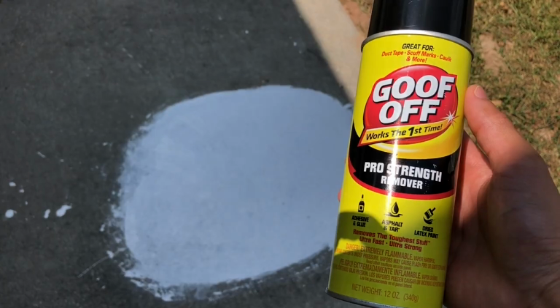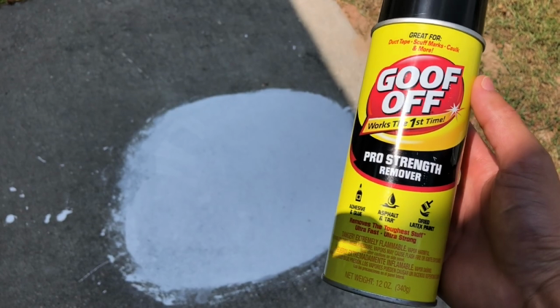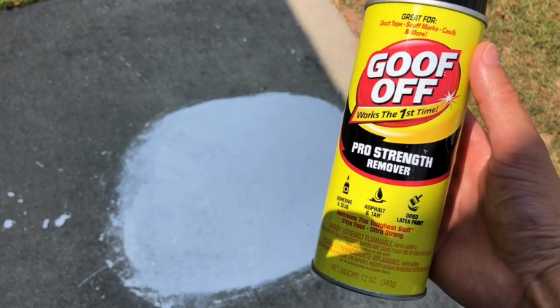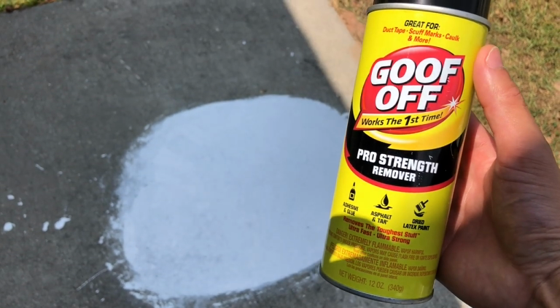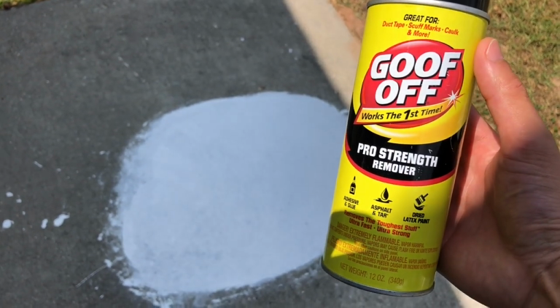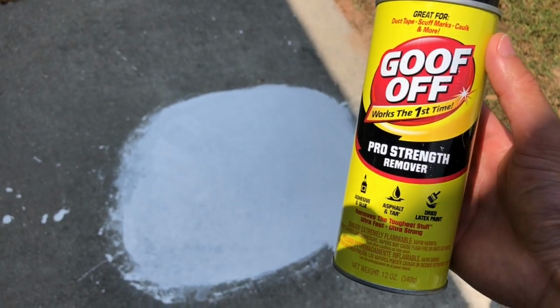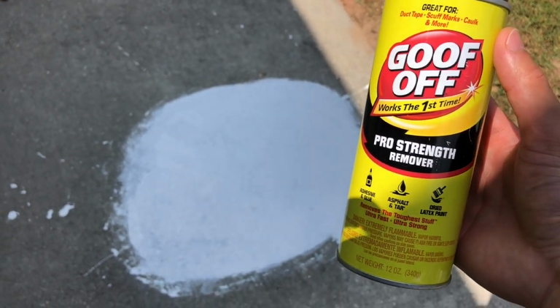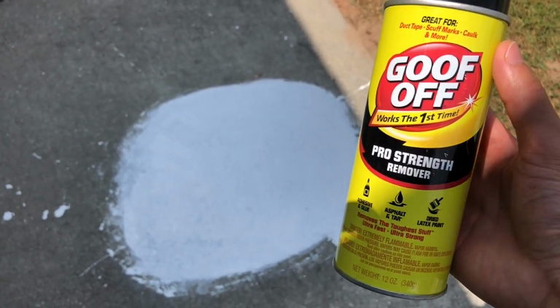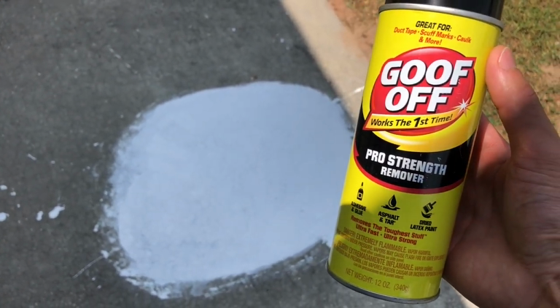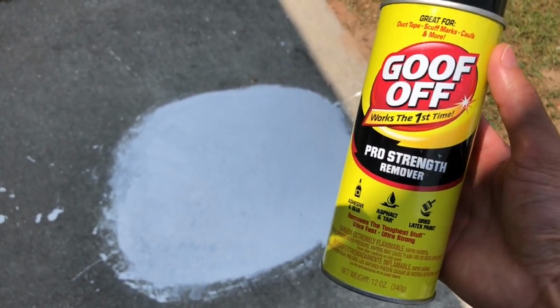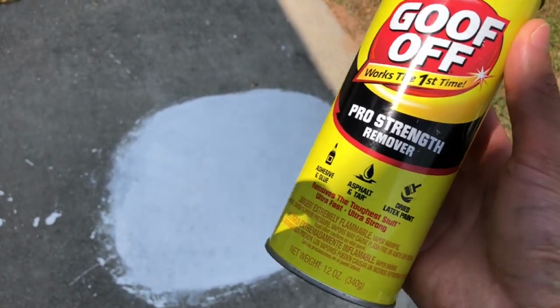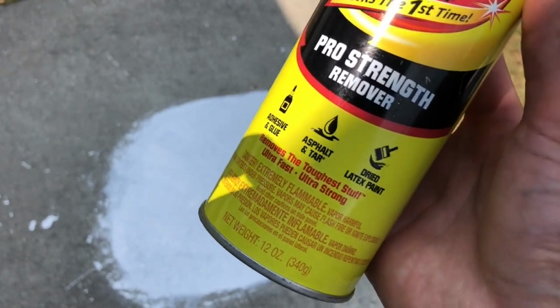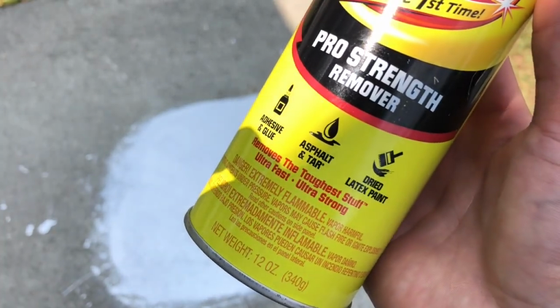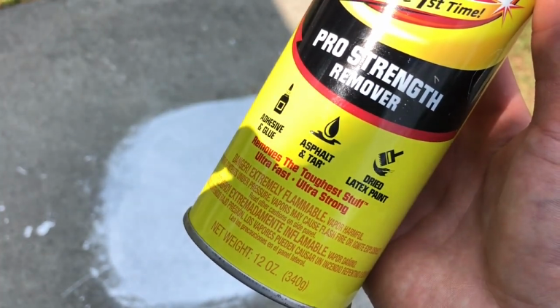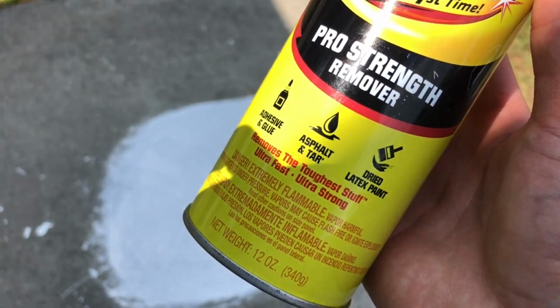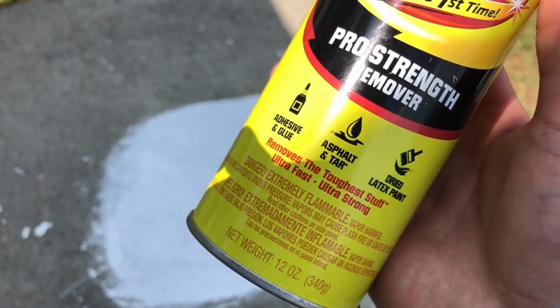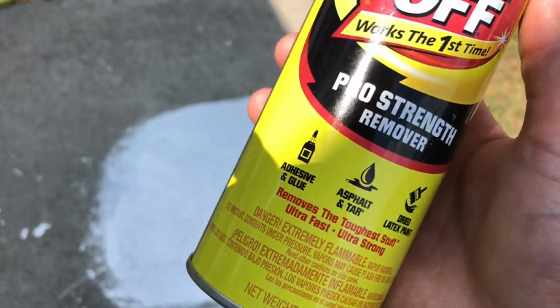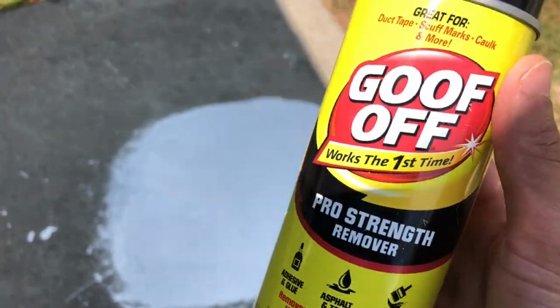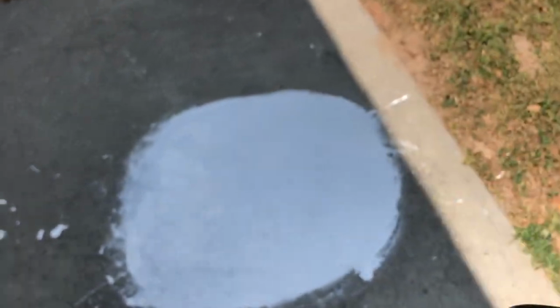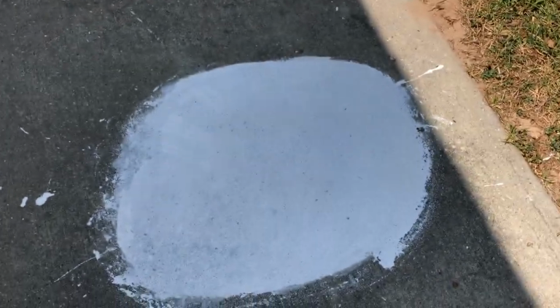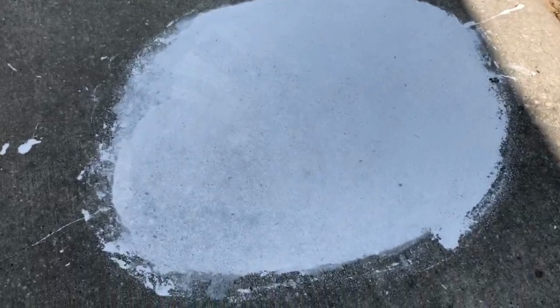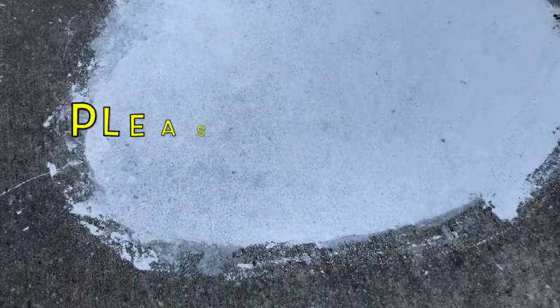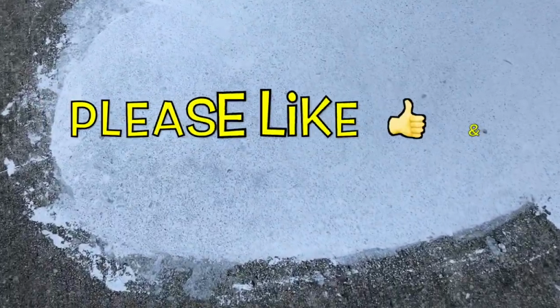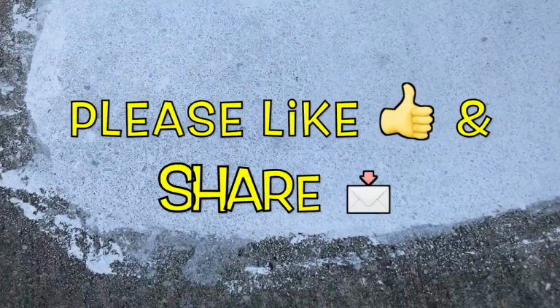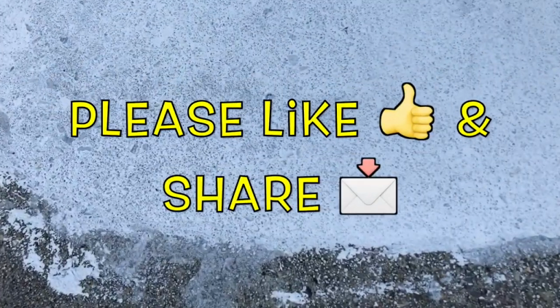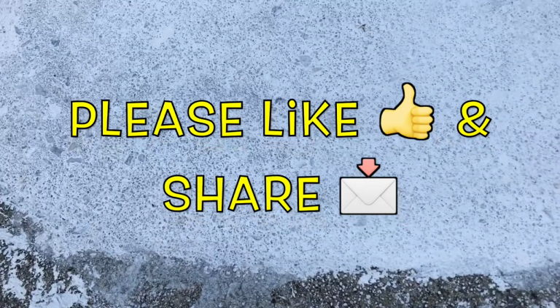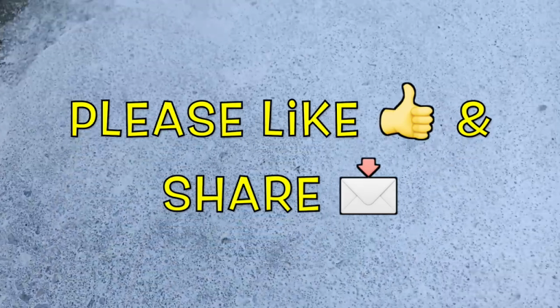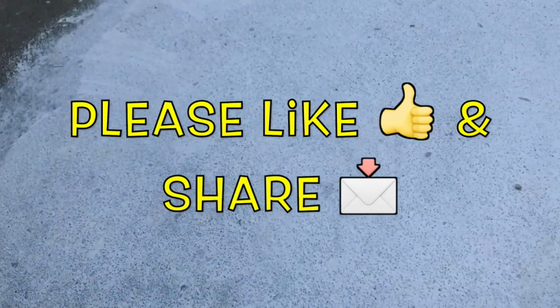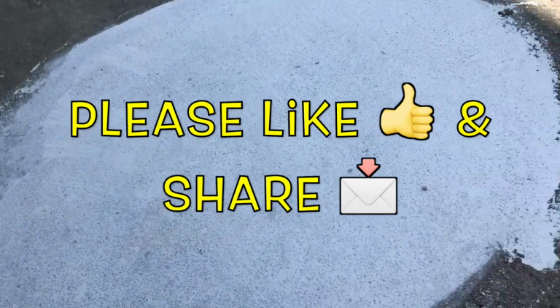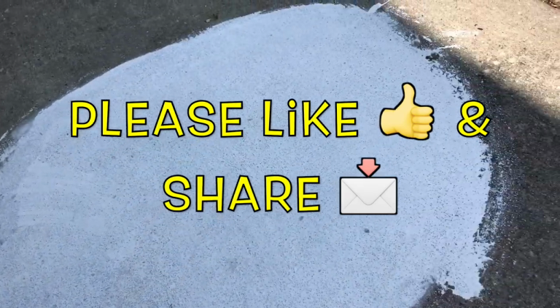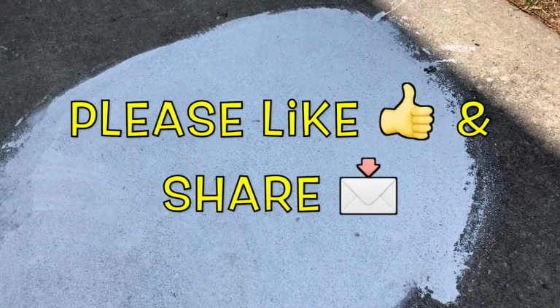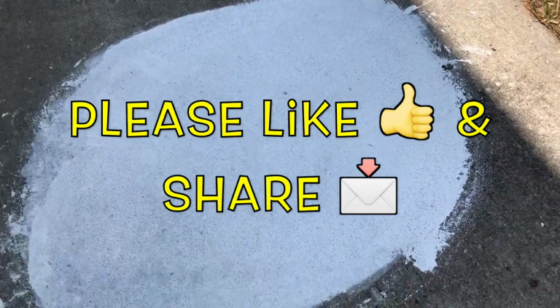Hi, what's up YouTube? In today's video I'm going to show you how to quickly remove any kind of paint or epoxy from any kind of wood, metal, or masonry. I'm actually going to remove some latex paint that was dried on there for a few months onto some concrete.